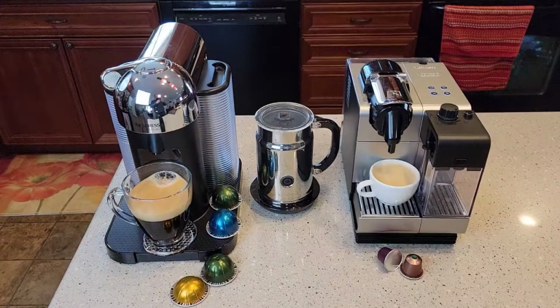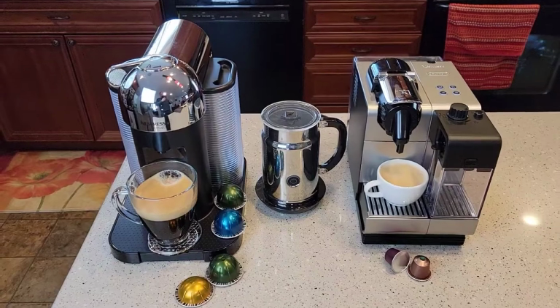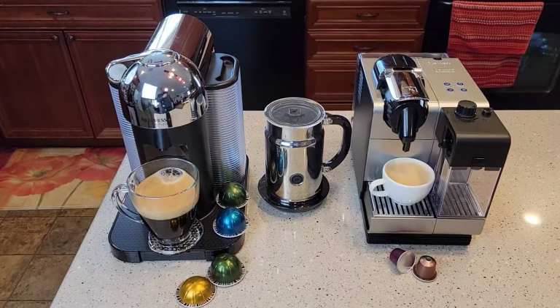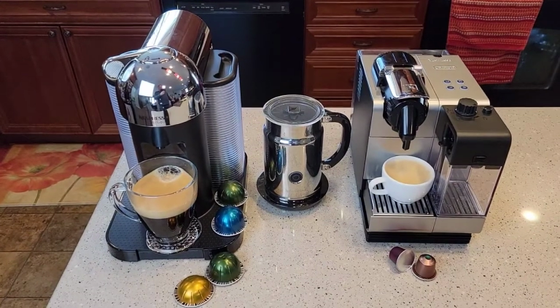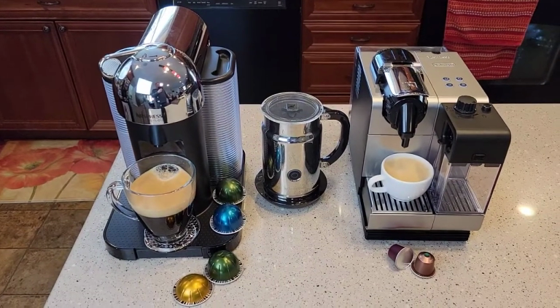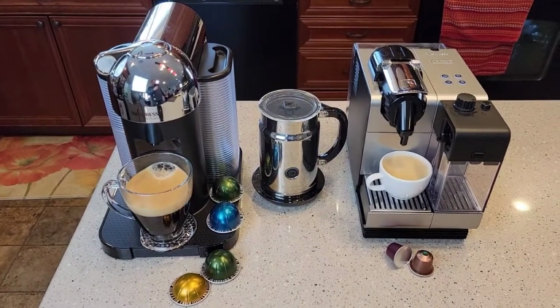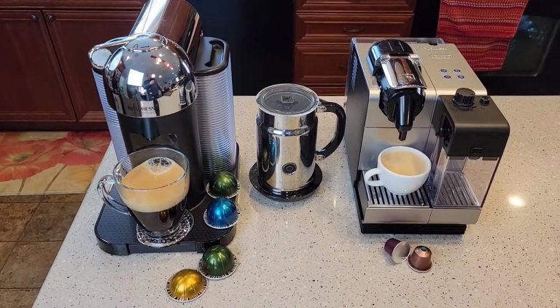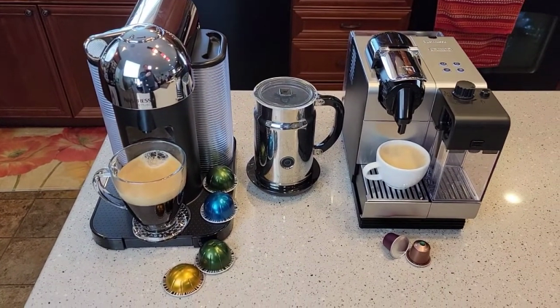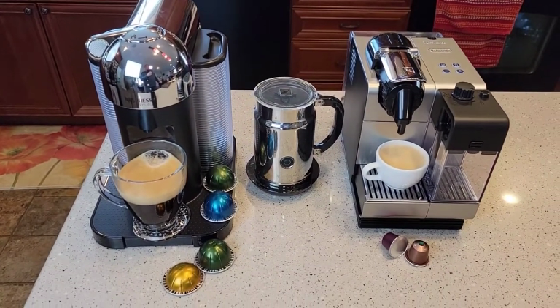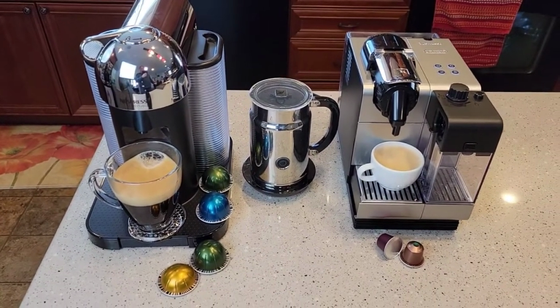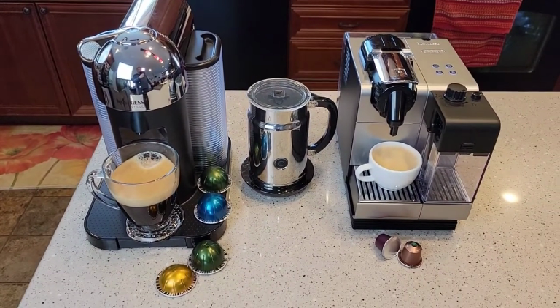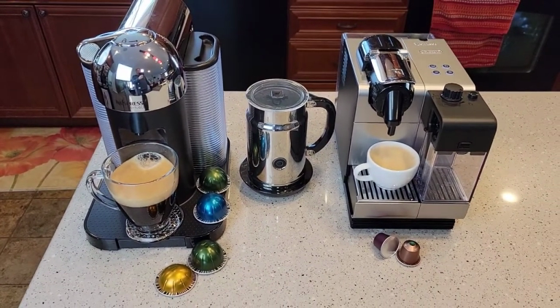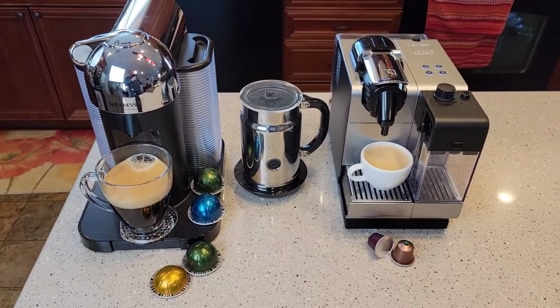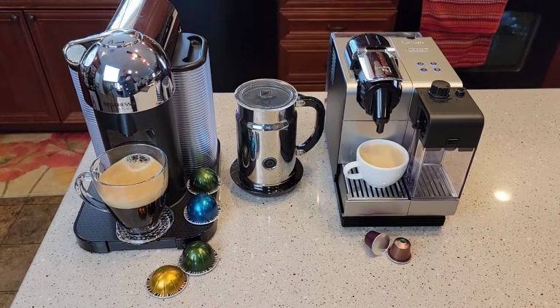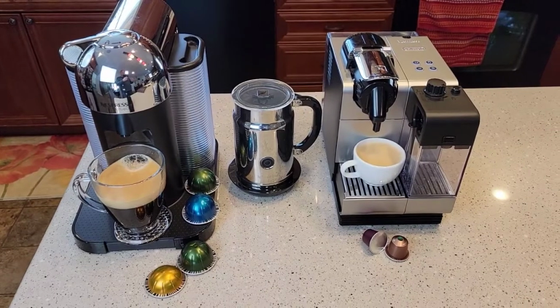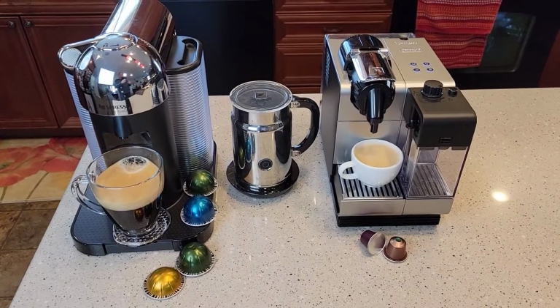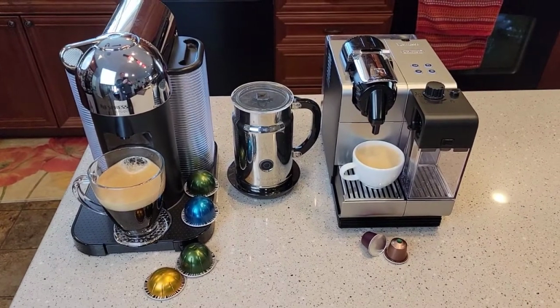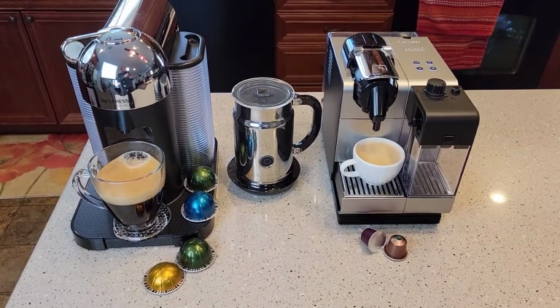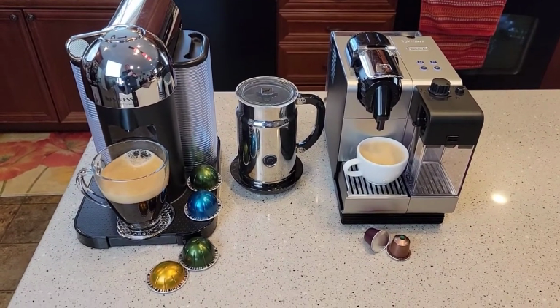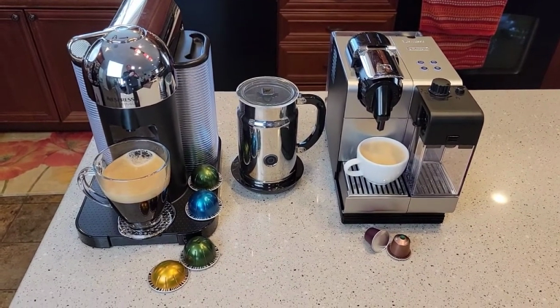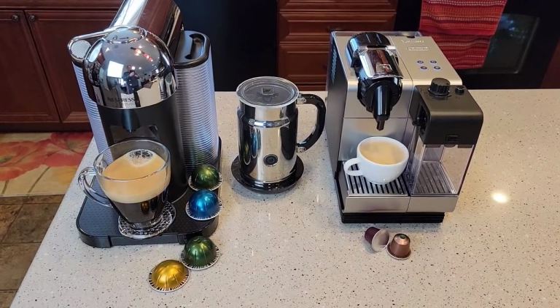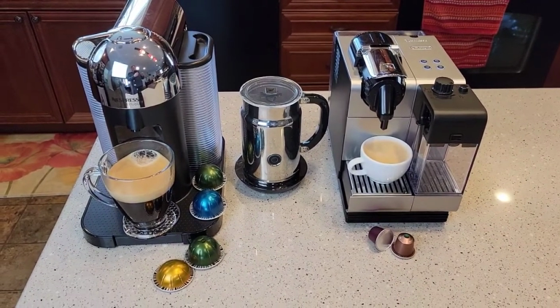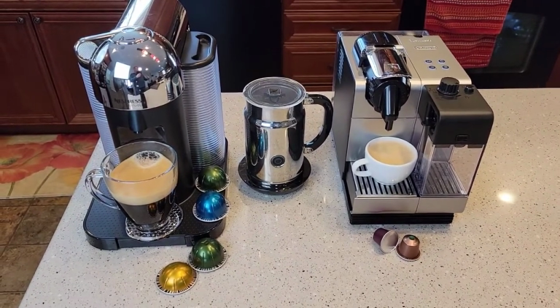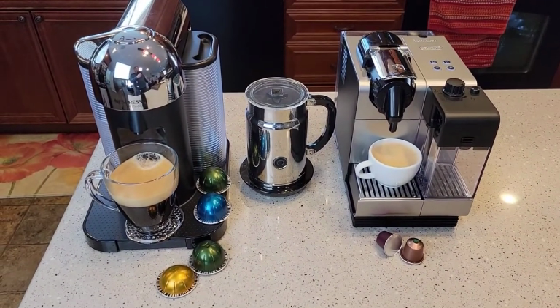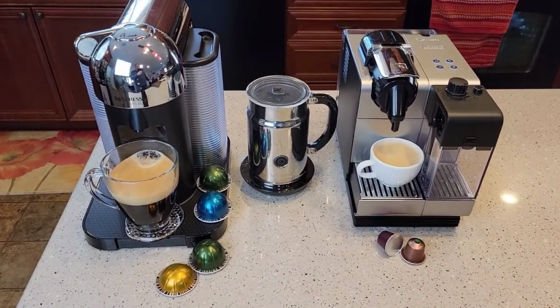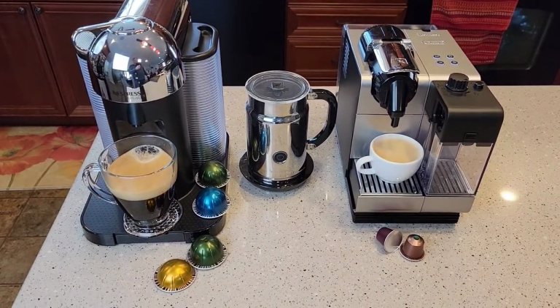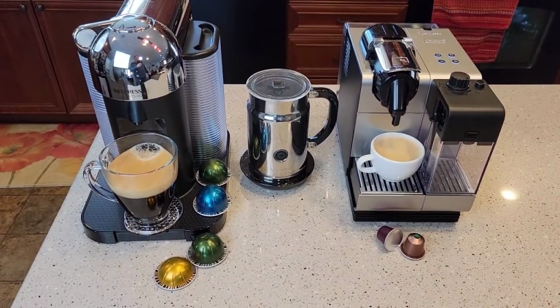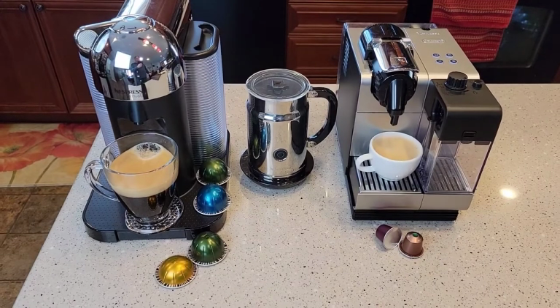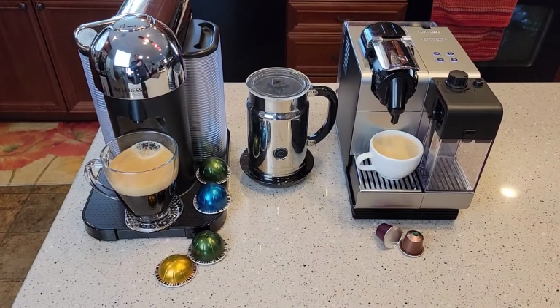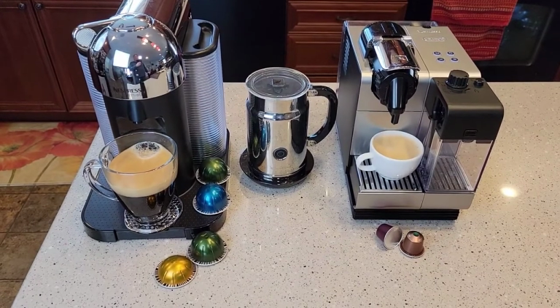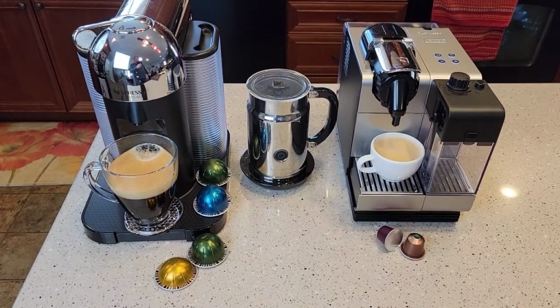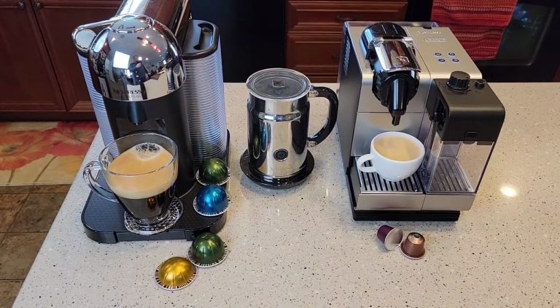Hello everyone, this is Just a Dad. Today I kind of want to explain to you the Nespresso line. I just got into the Nespresso line and it was very confusing to me at first, so I thought I would do a video to help others.